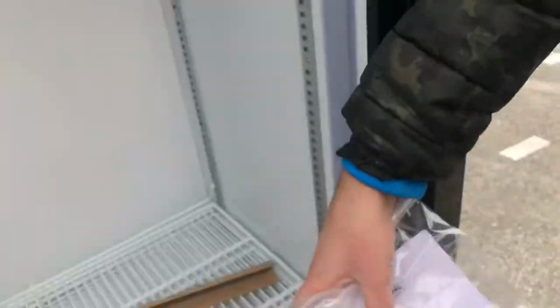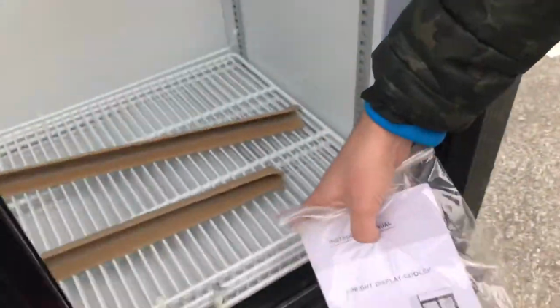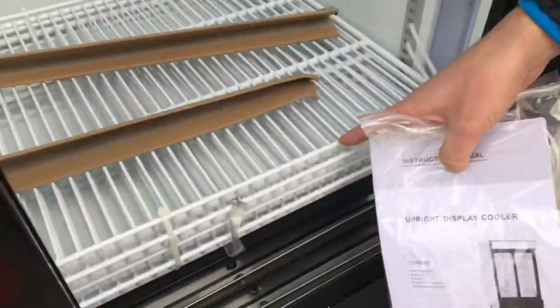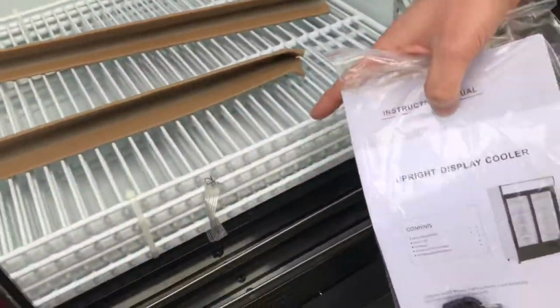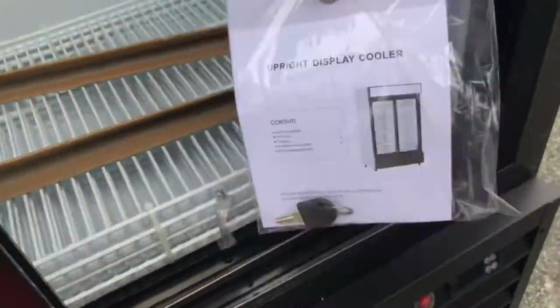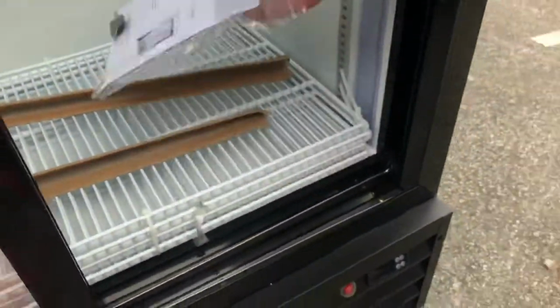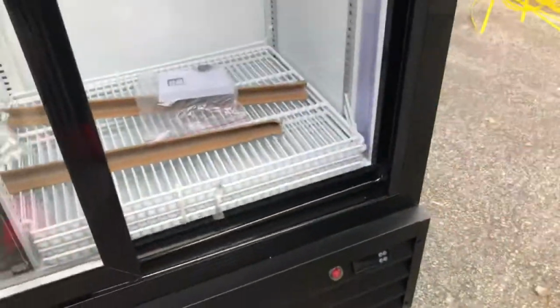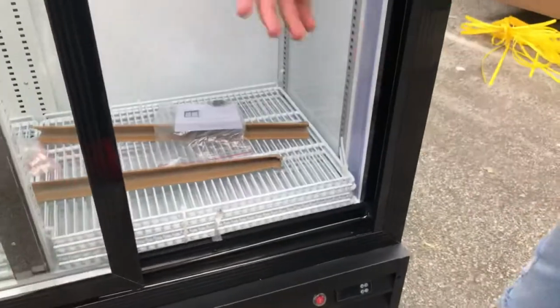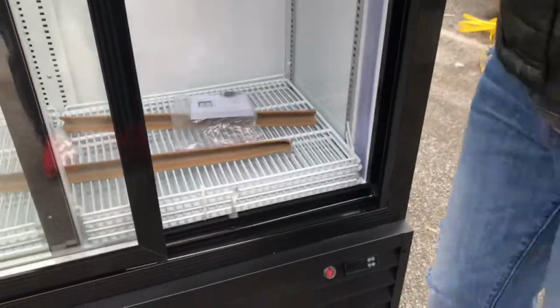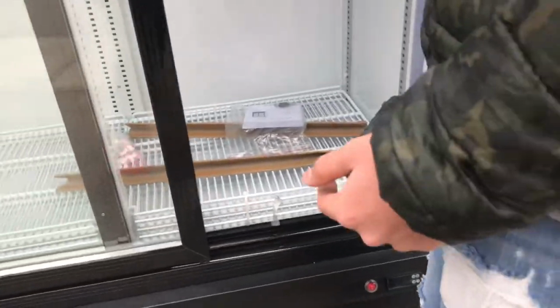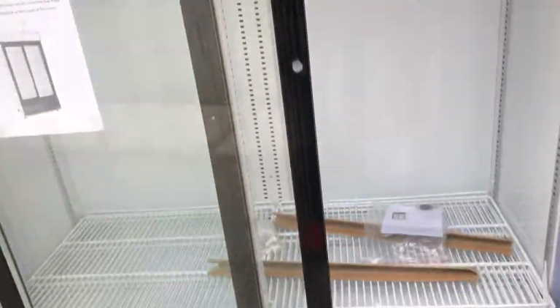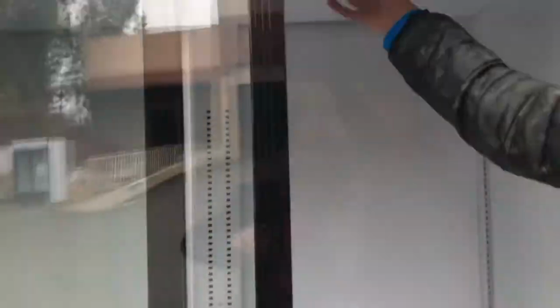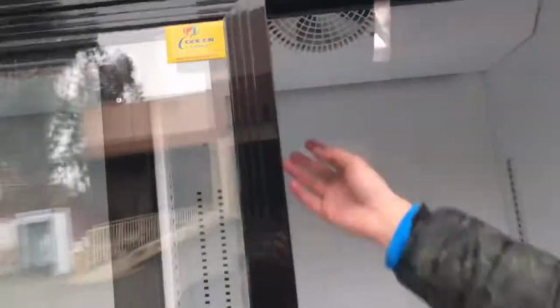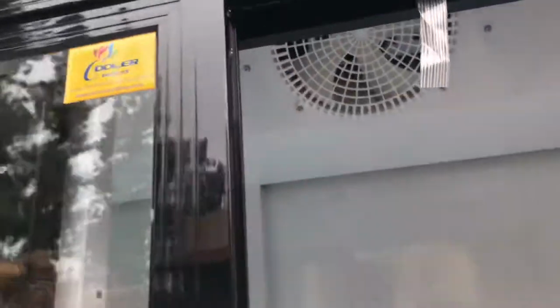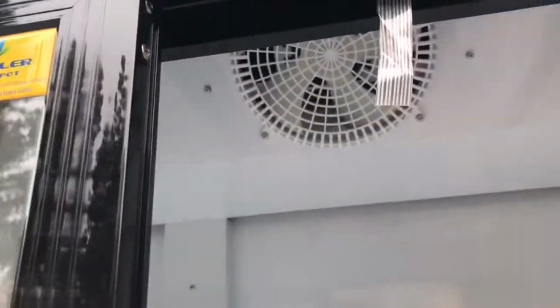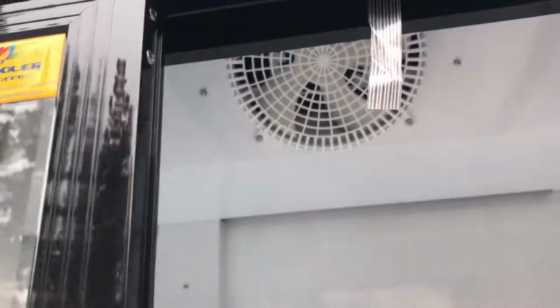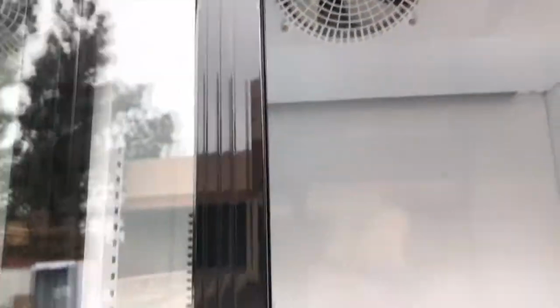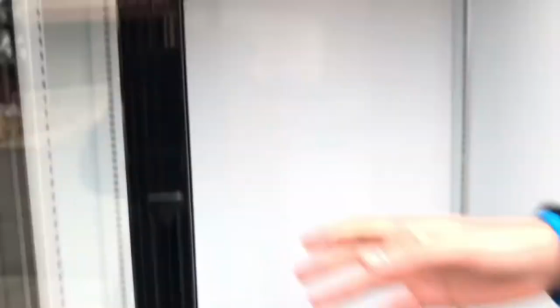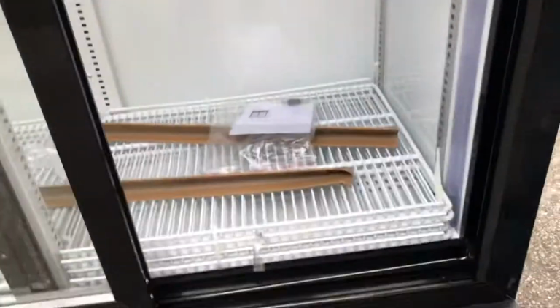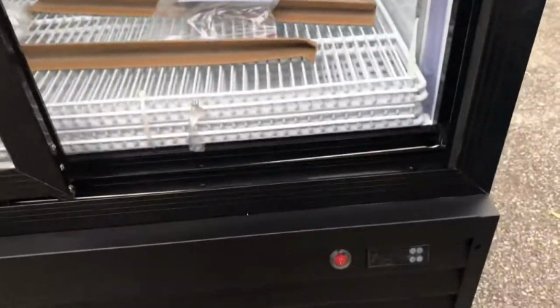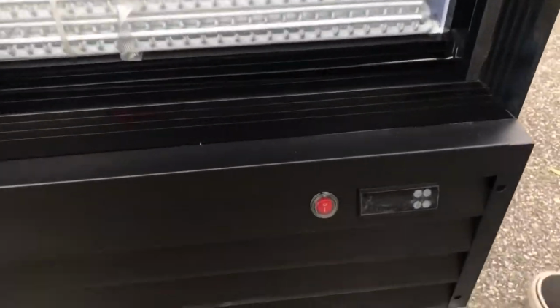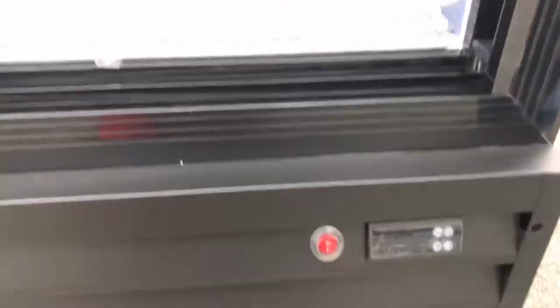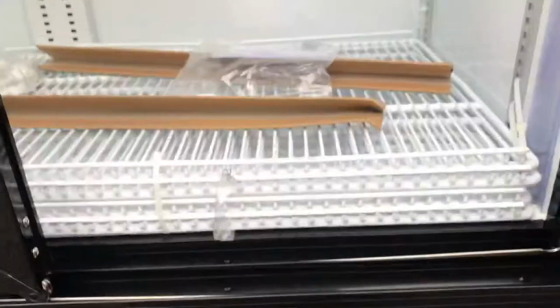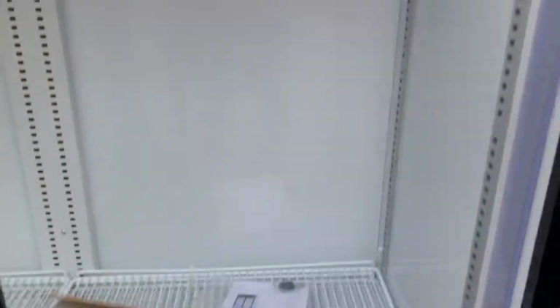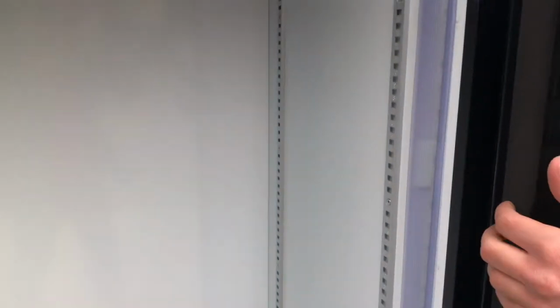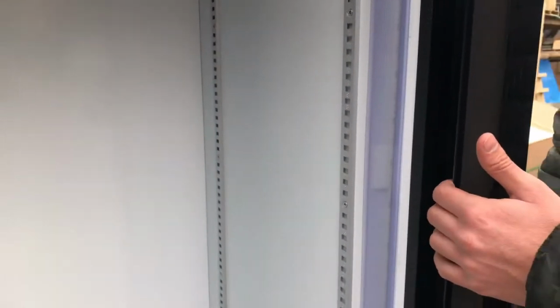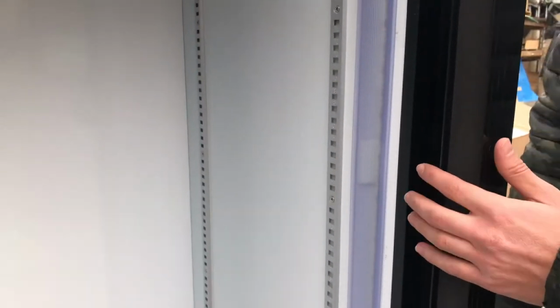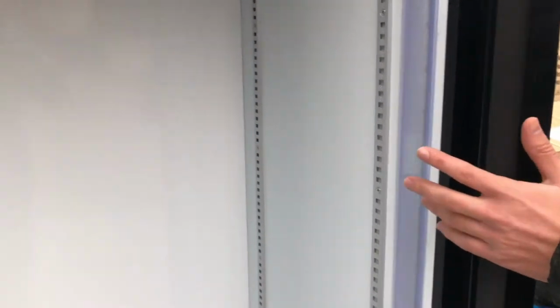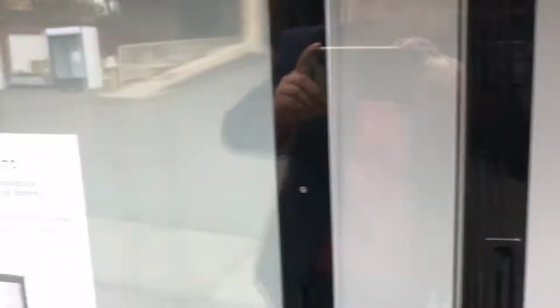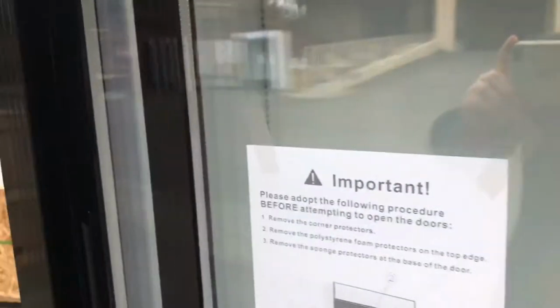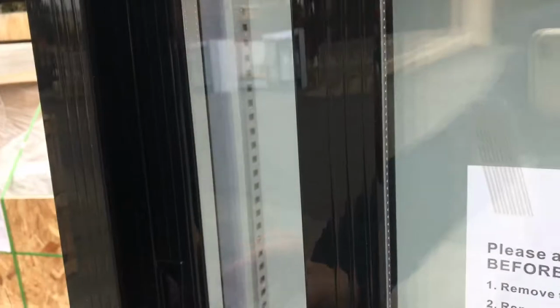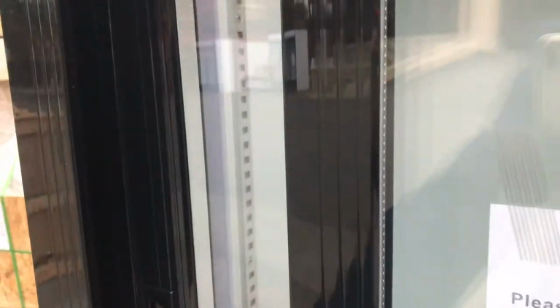You also have shelves inside — four for each side, for a total of eight shelves in this unit. Inside are also two fans. And you'll also have LED lights on the inside — there will be two, one on each side.